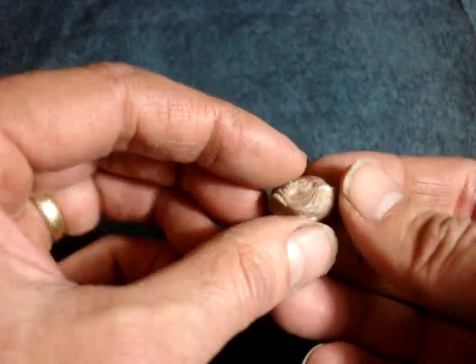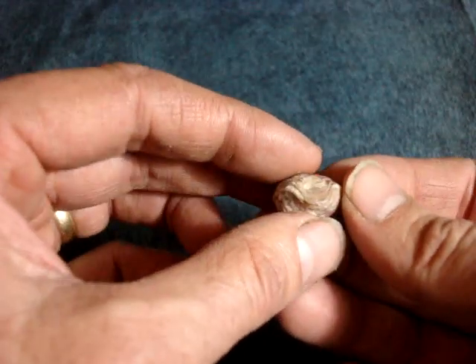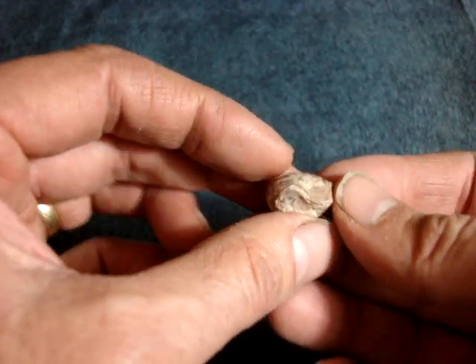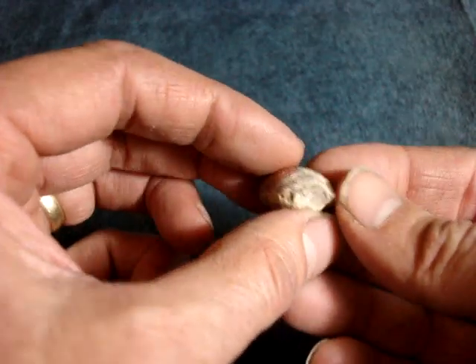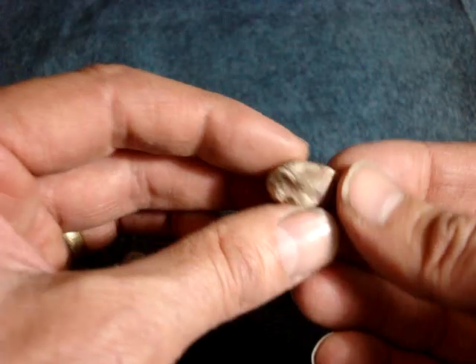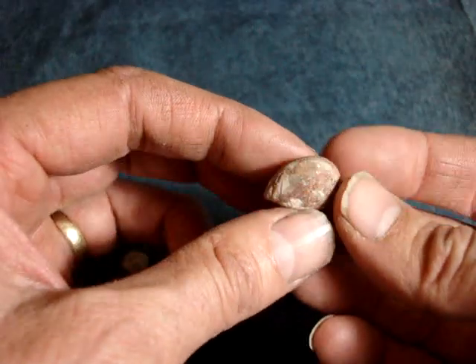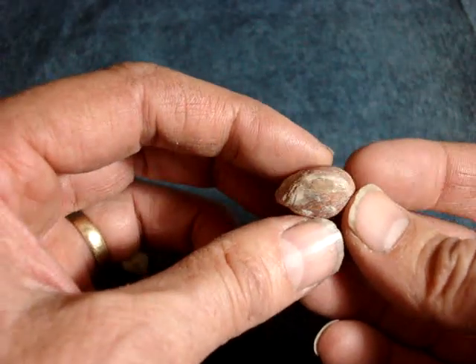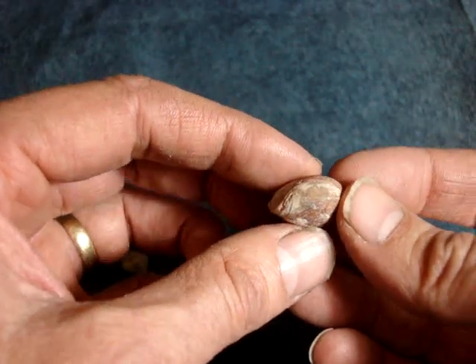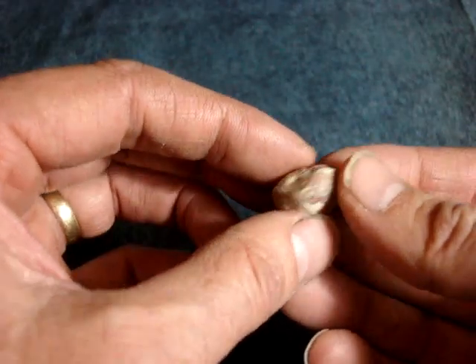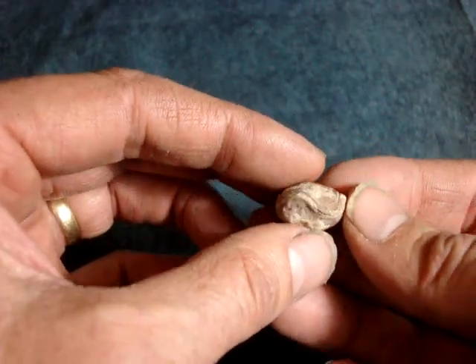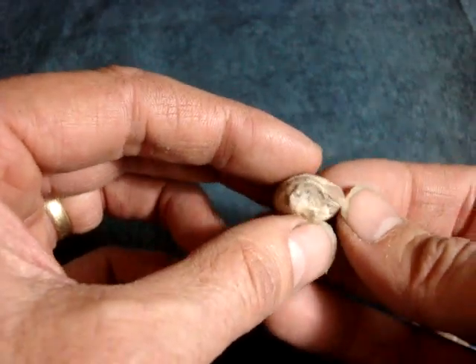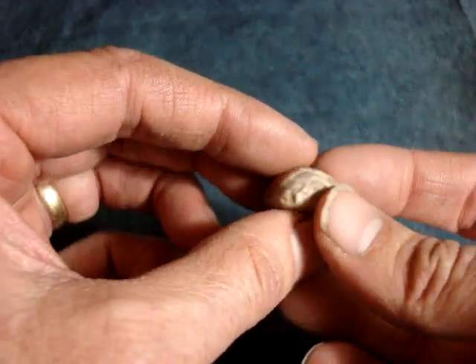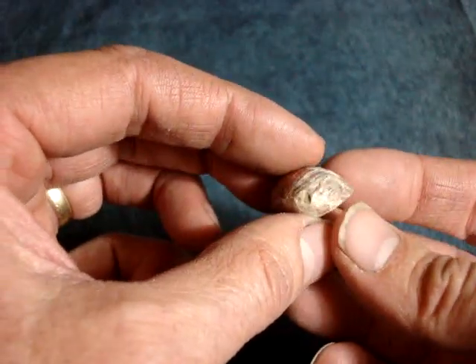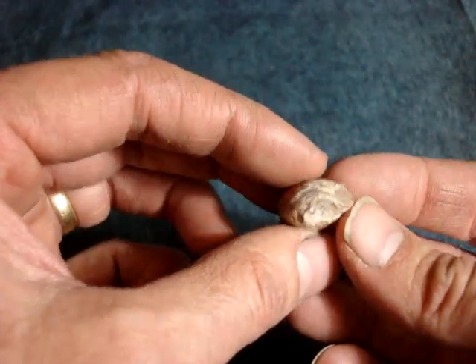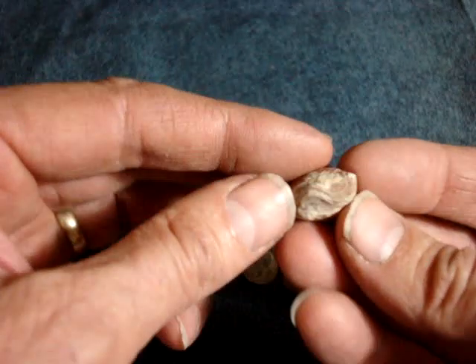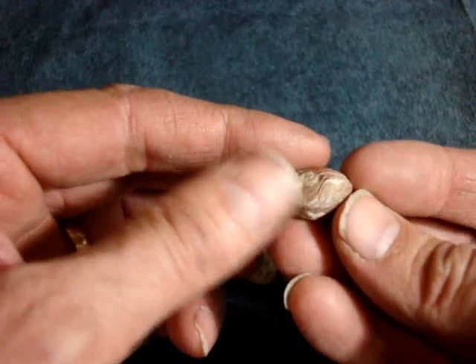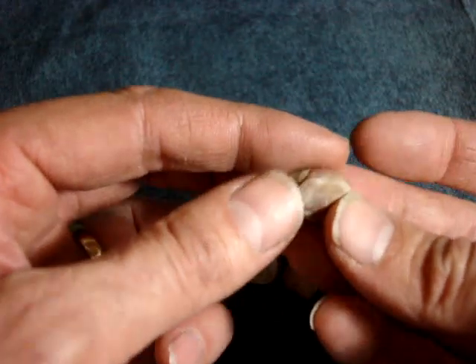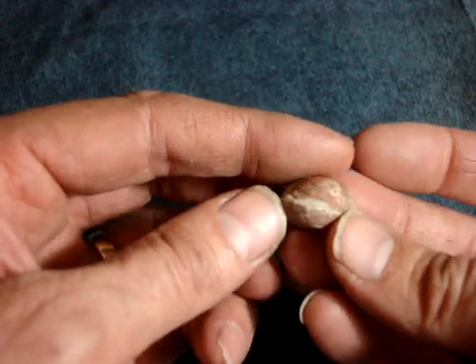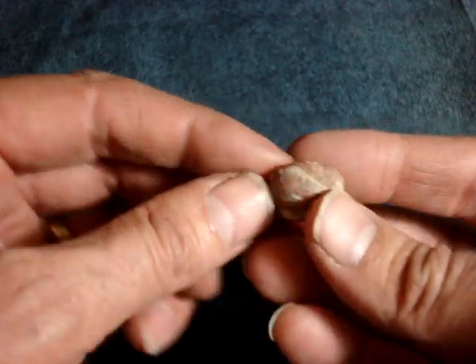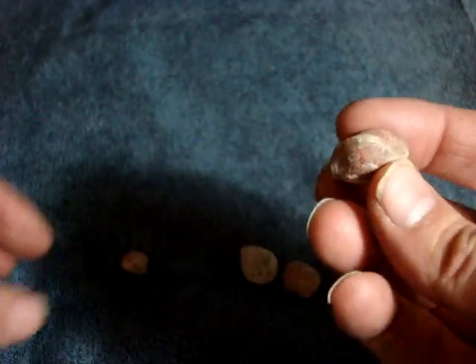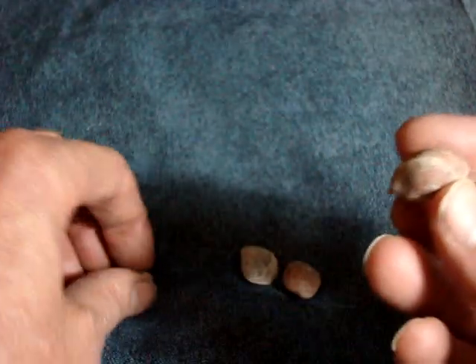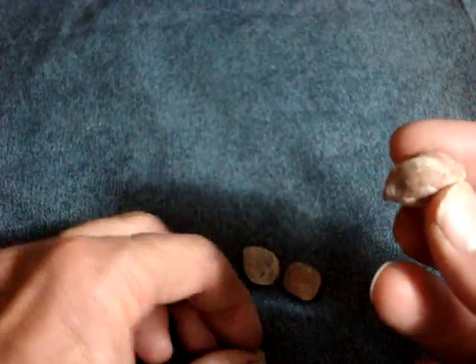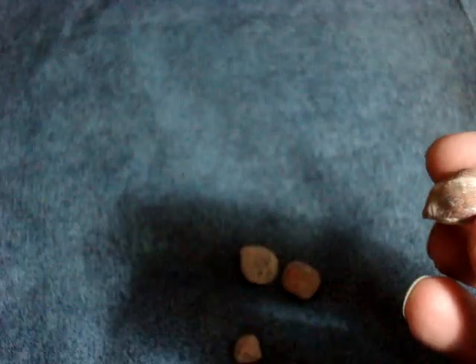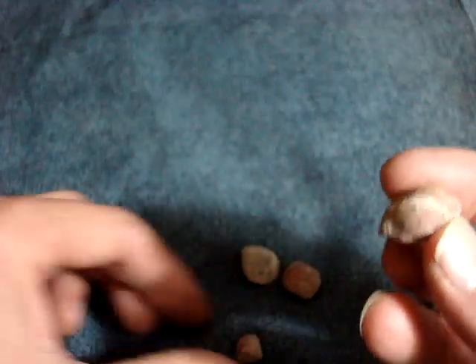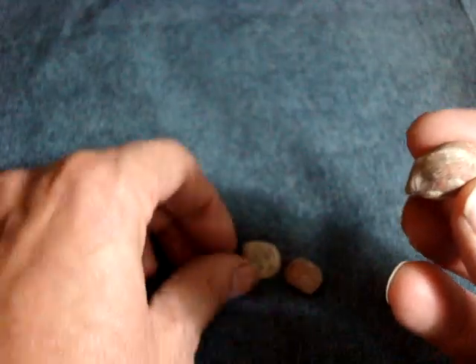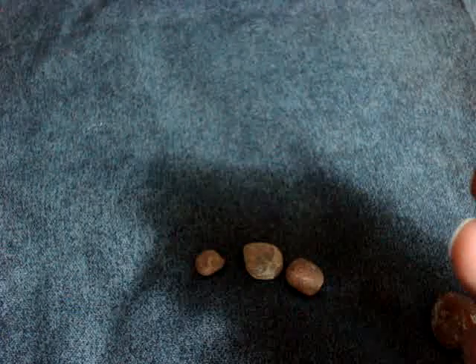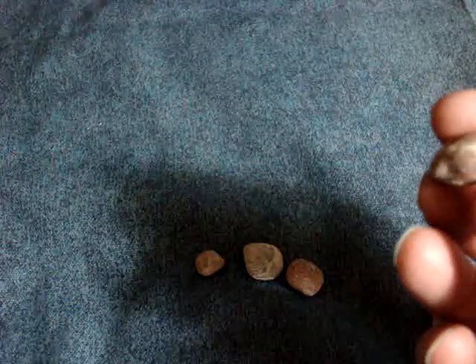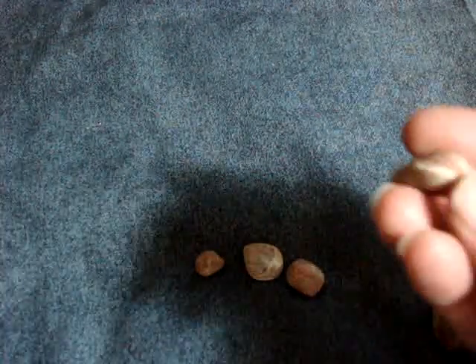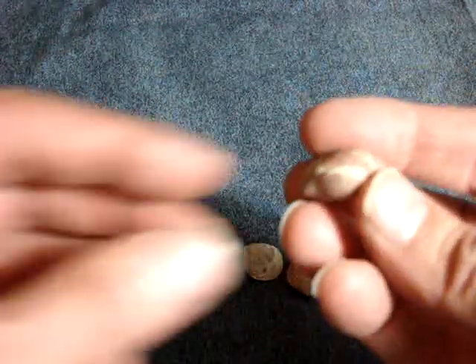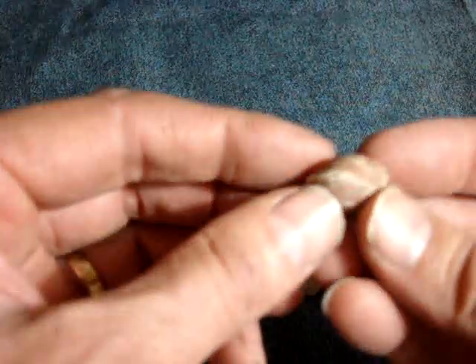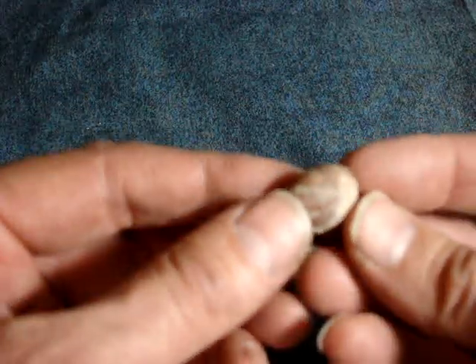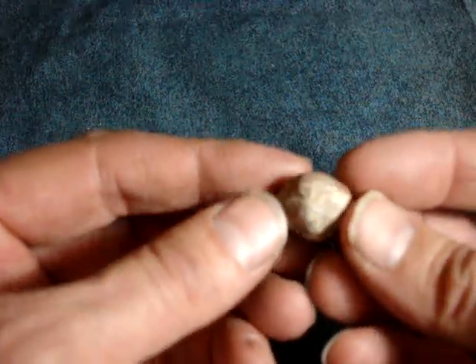I remember collecting these myself almost 40 years ago. If you look at them, they're a little clam. They have several sizes of them — small, medium. This is about the biggest I've ever seen.